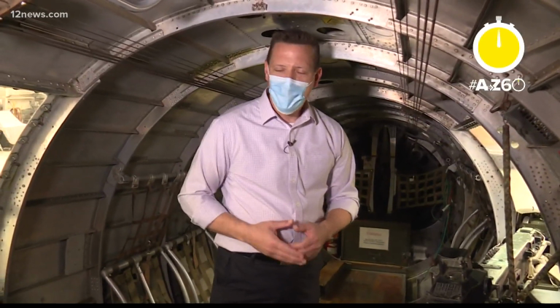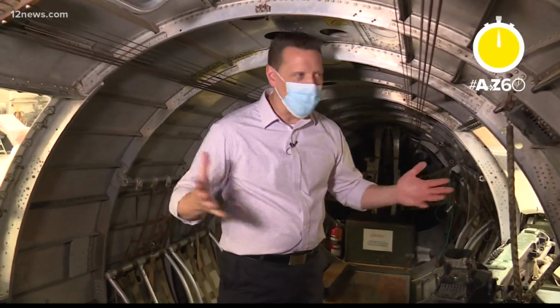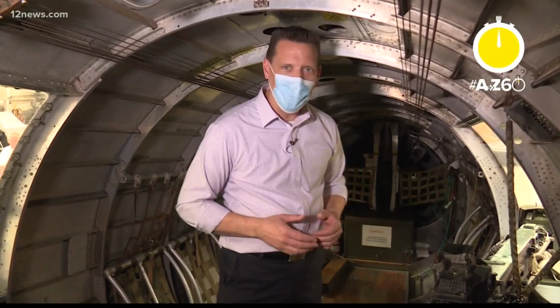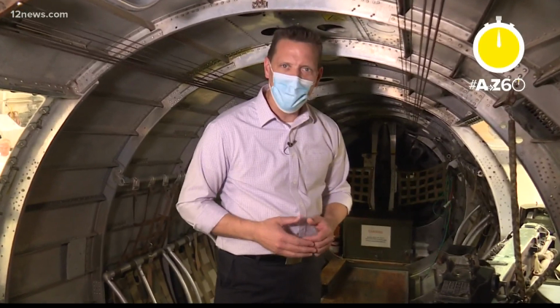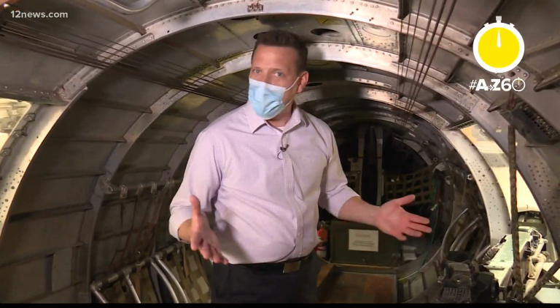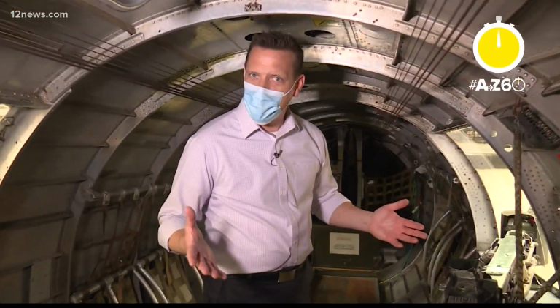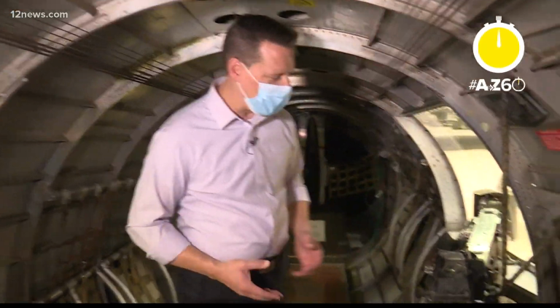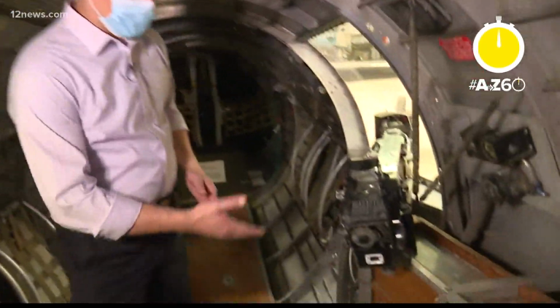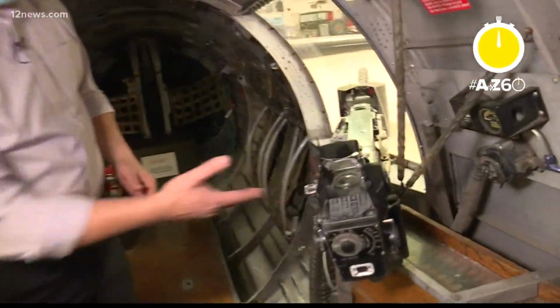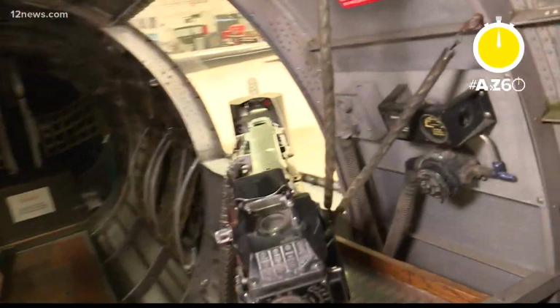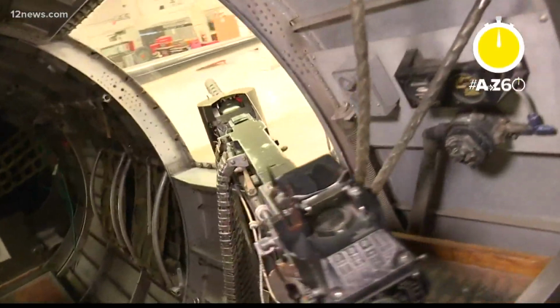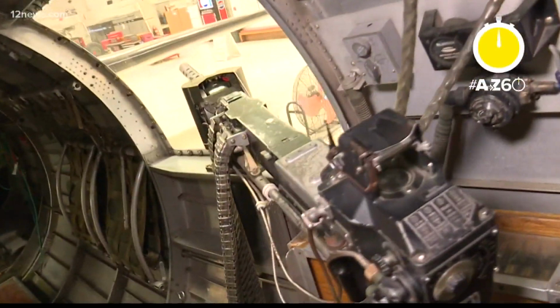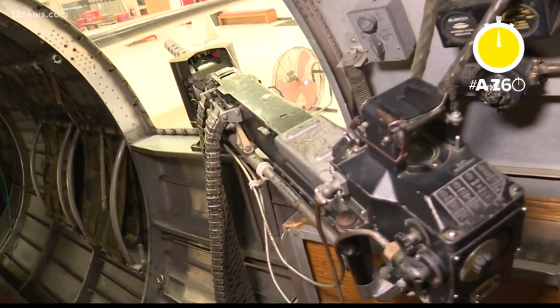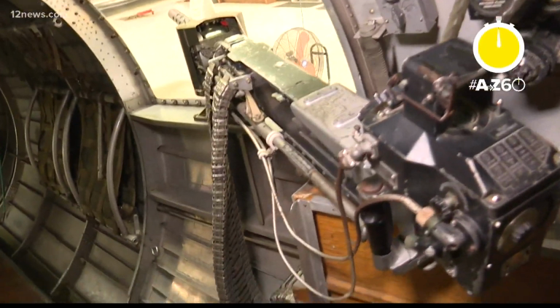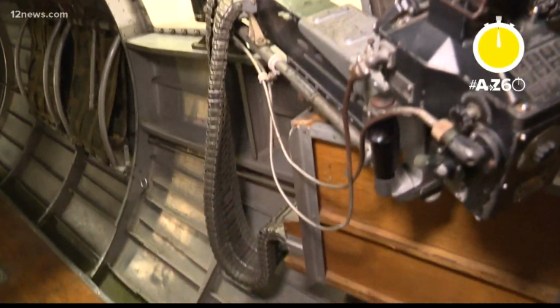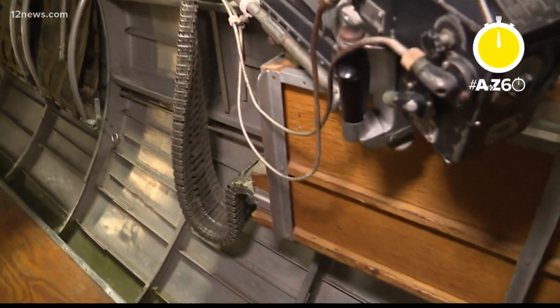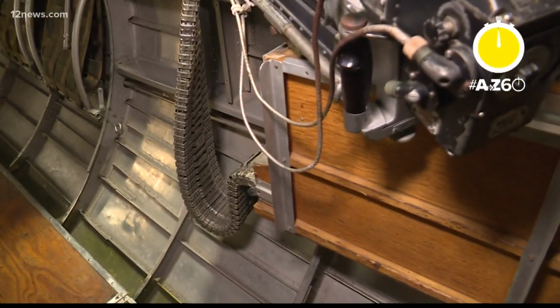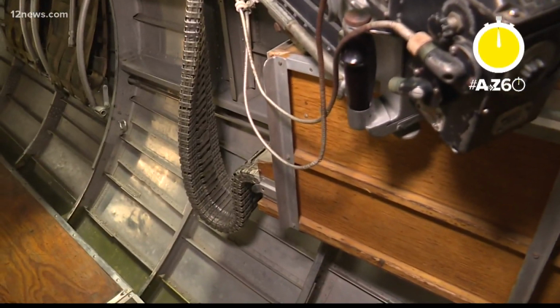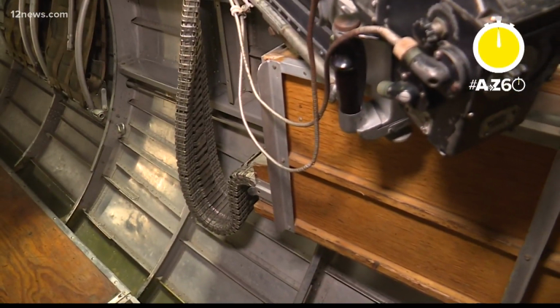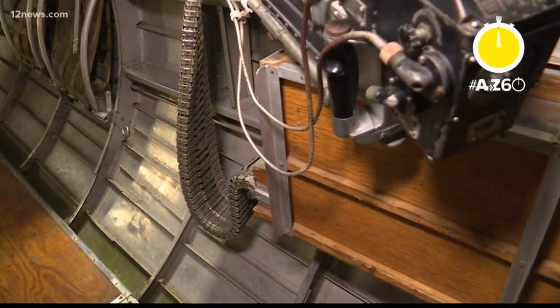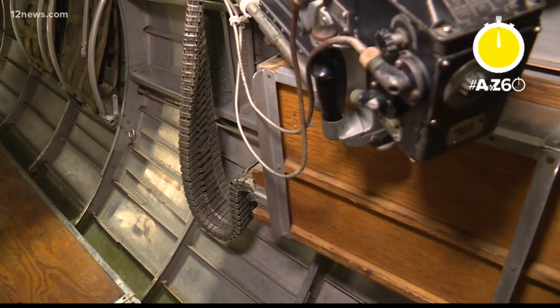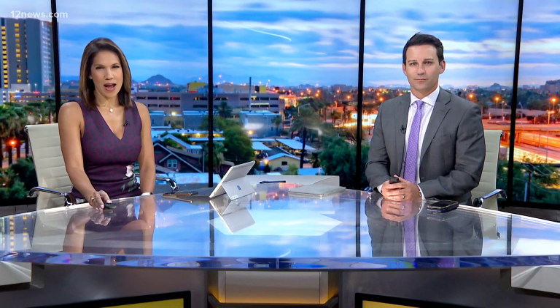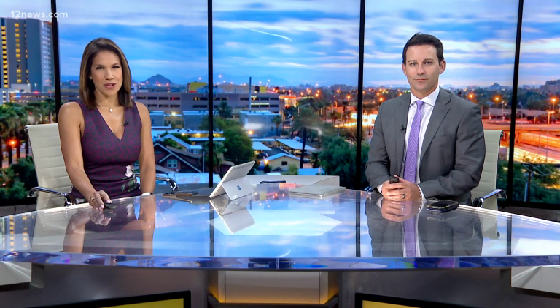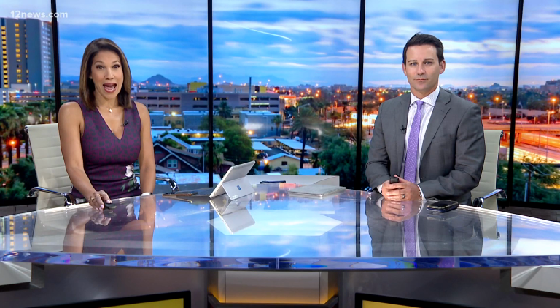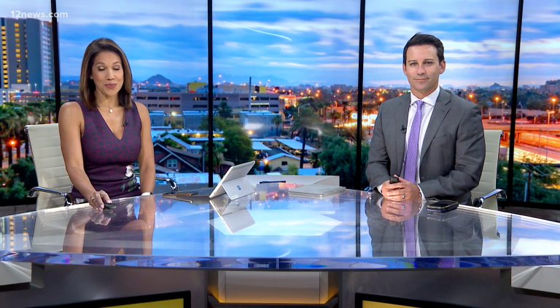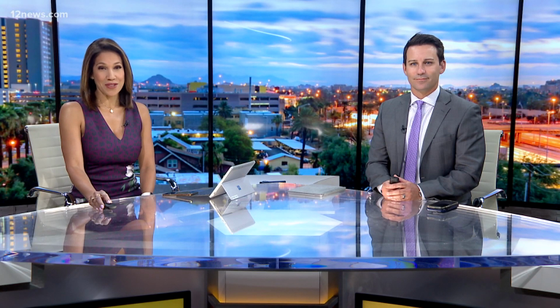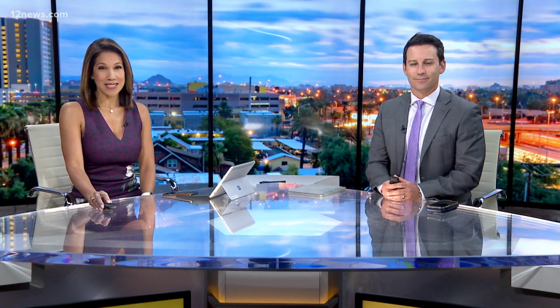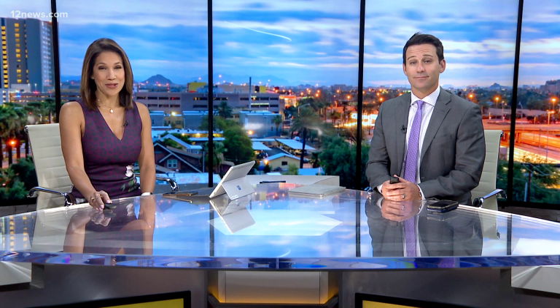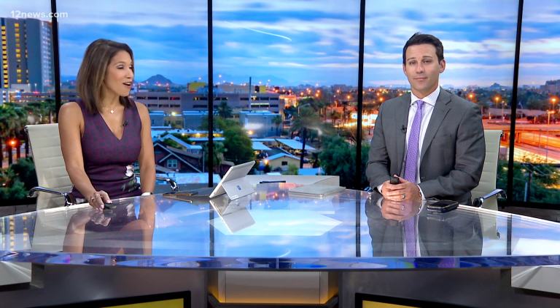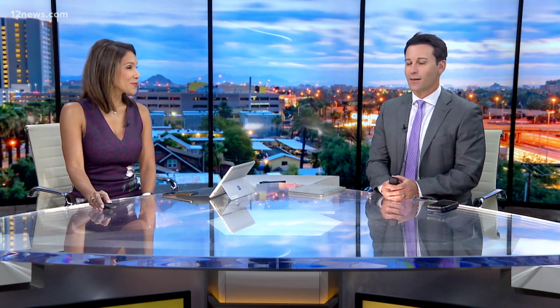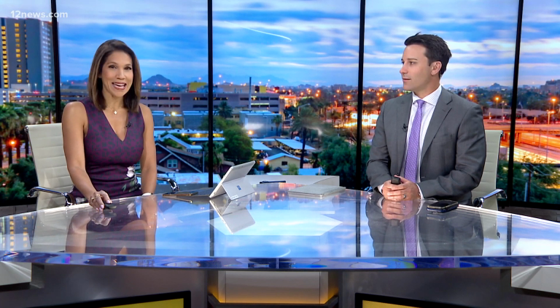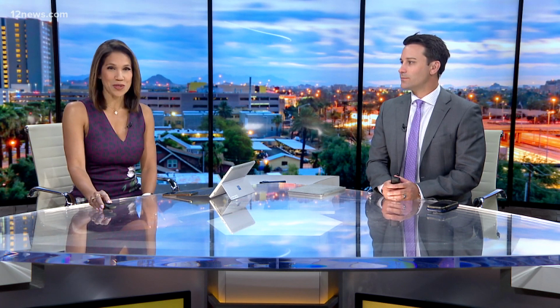This isn't exactly your 747 — but then again, 747s don't have hardware like this. That is pretty impressive. In addition to all the aircraft, there is also an actual piece of the USS Arizona on display at the museum.